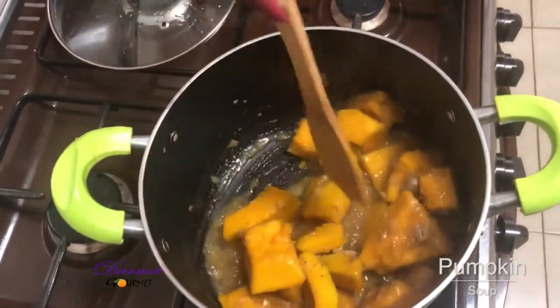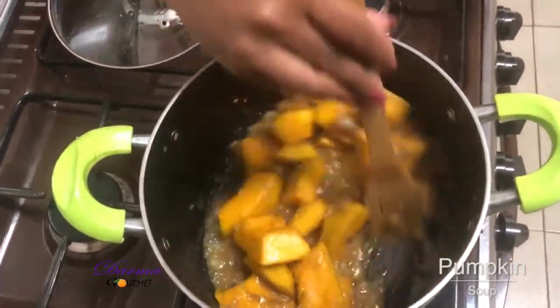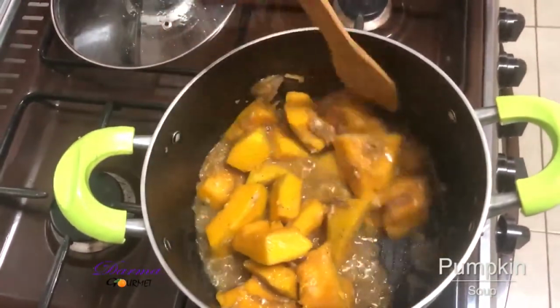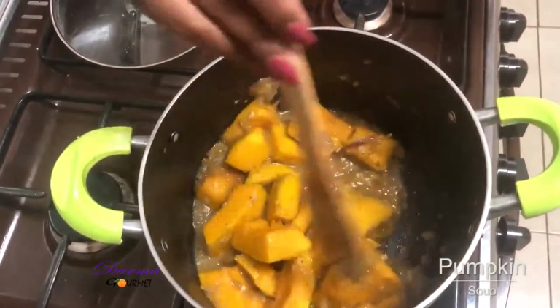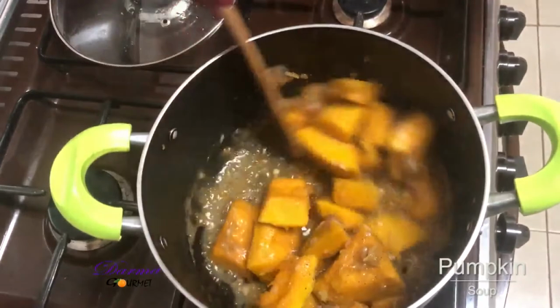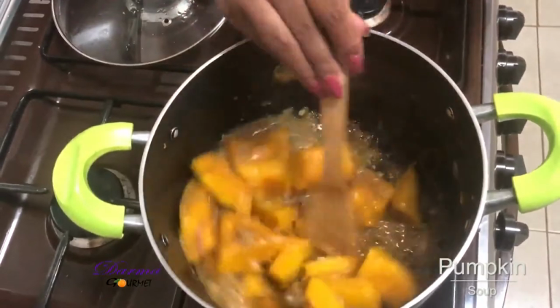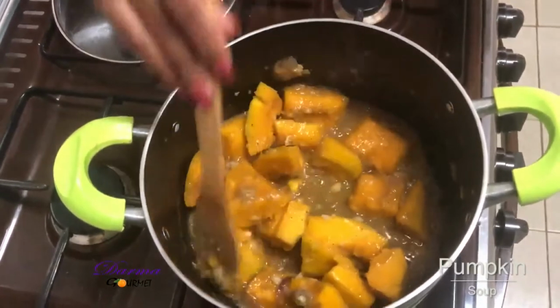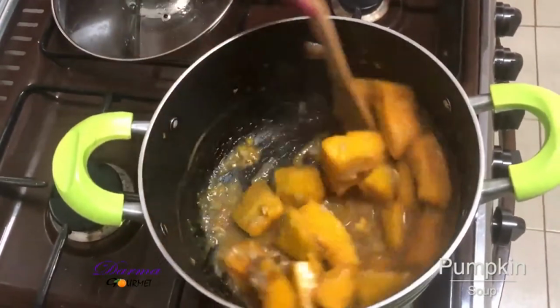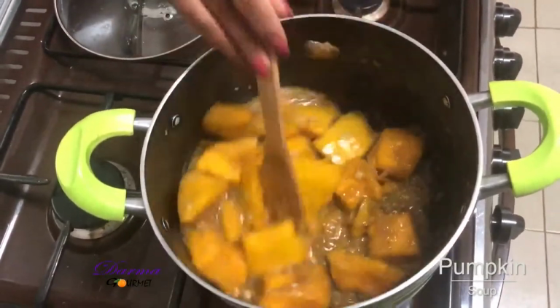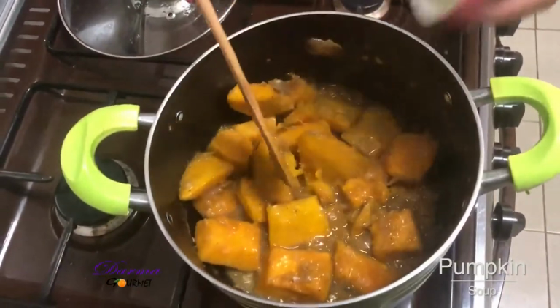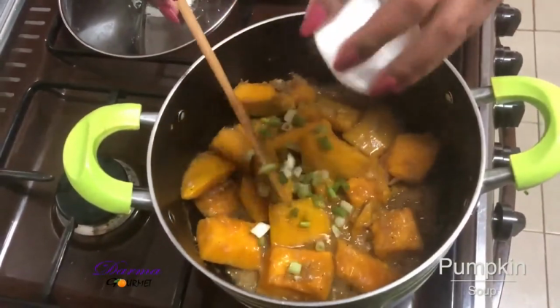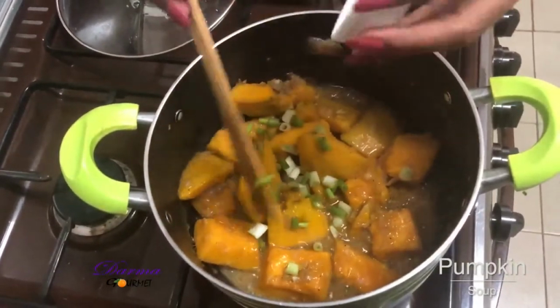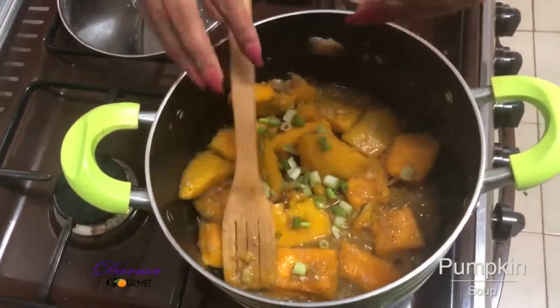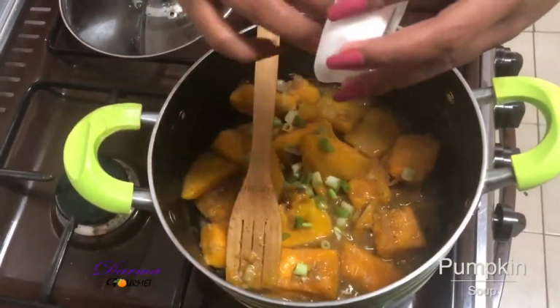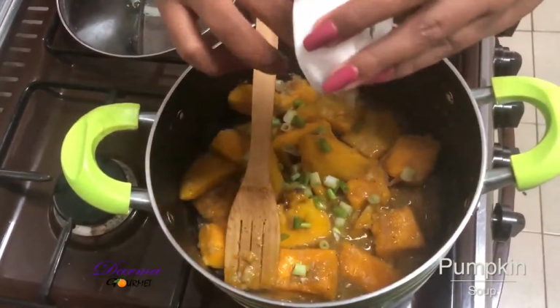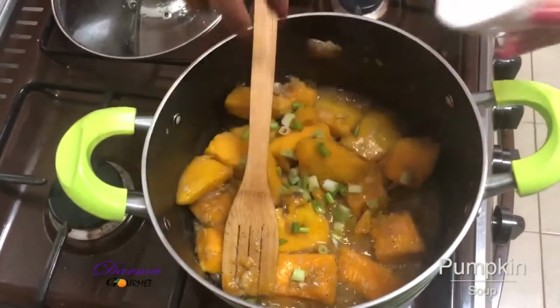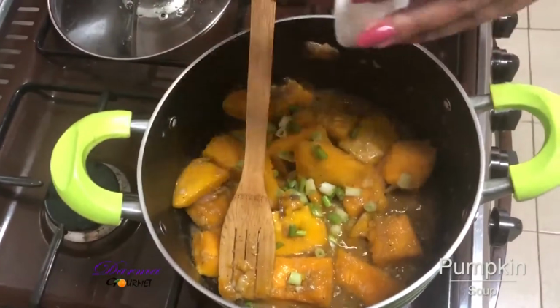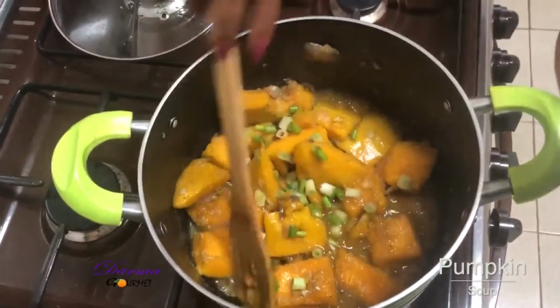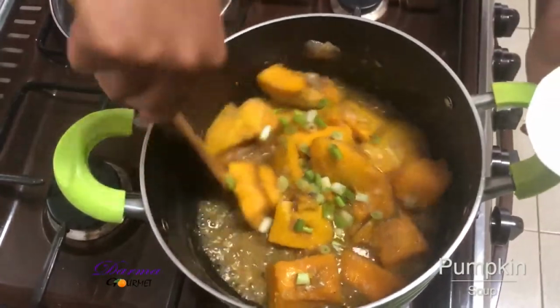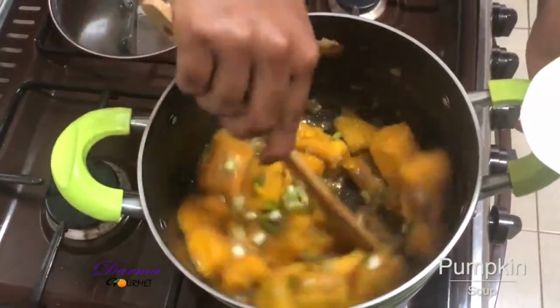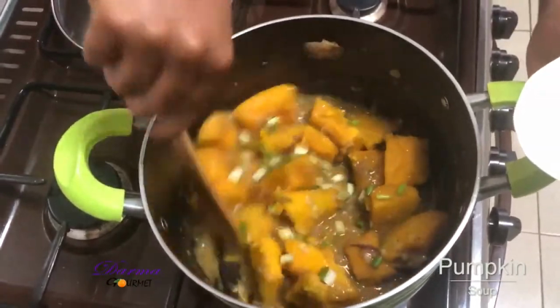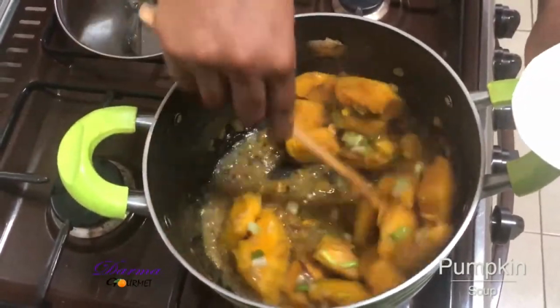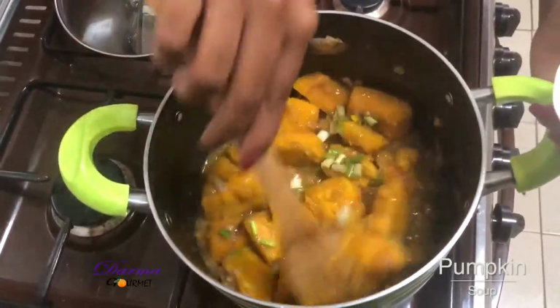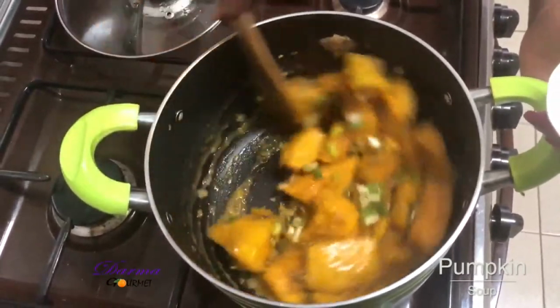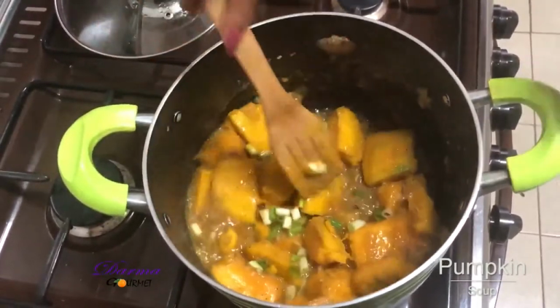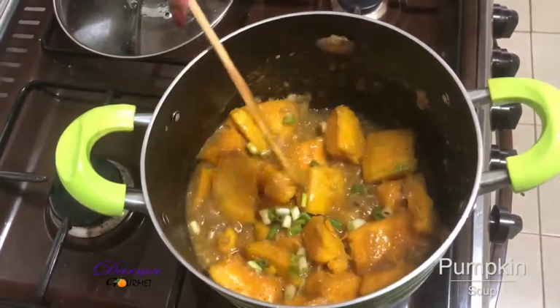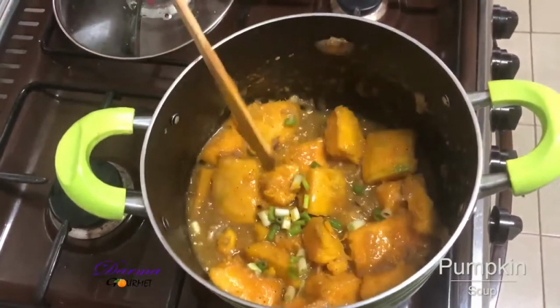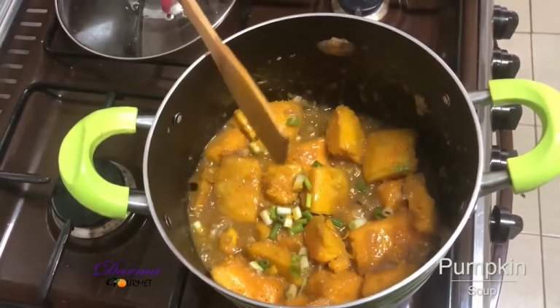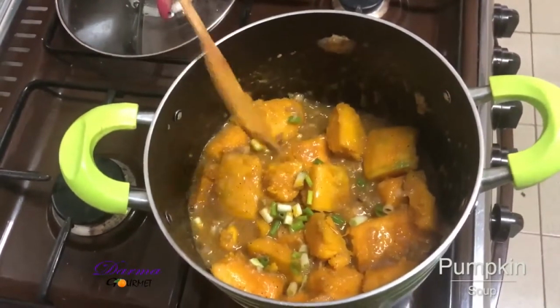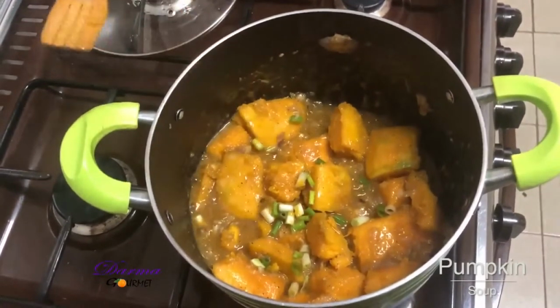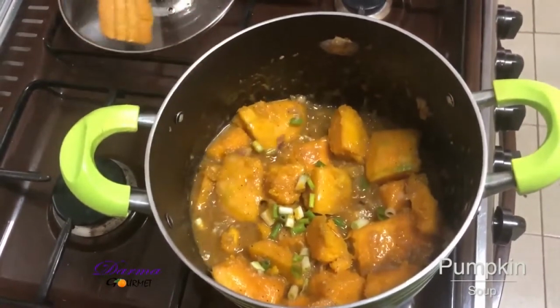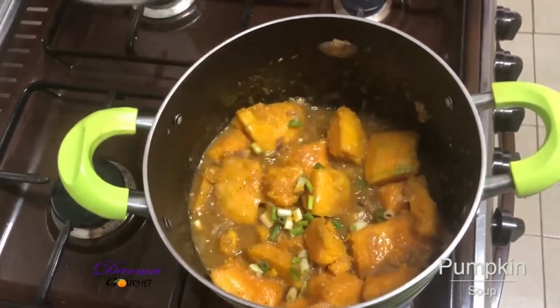My pumpkins are almost ready, so I'll add my spring onions and let it cook for about two minutes. Then my pumpkin will be ready for blending.